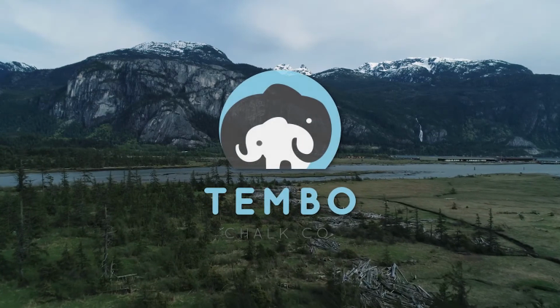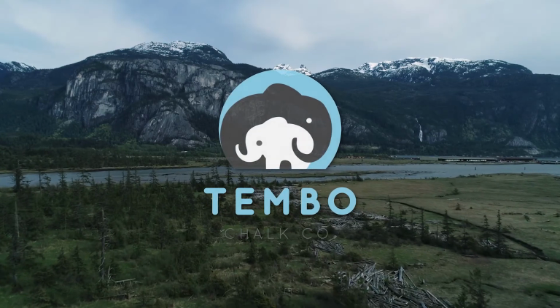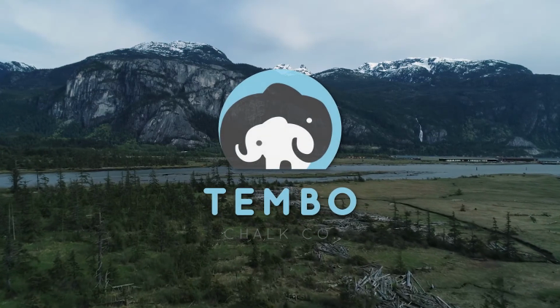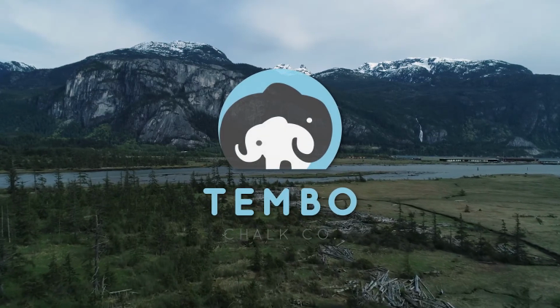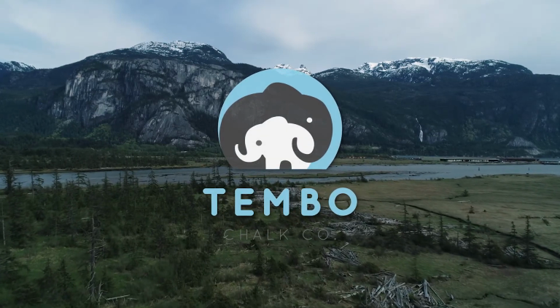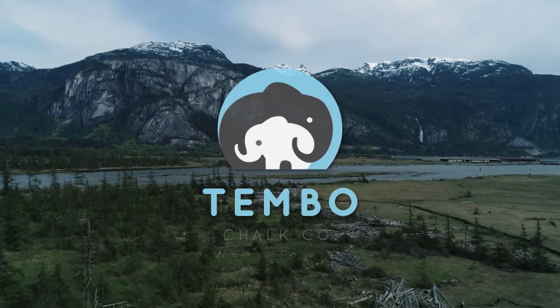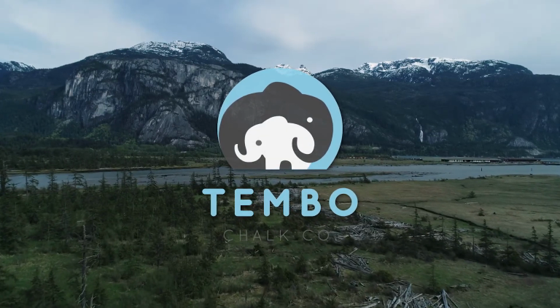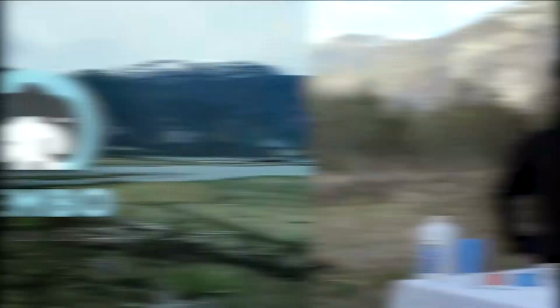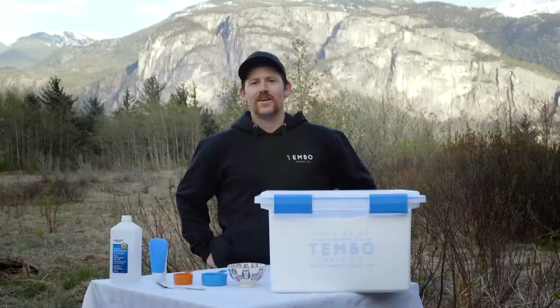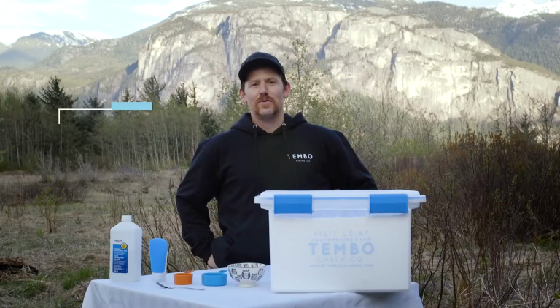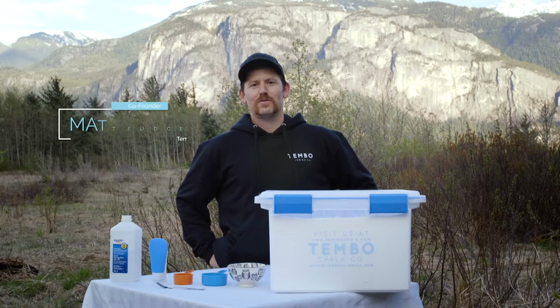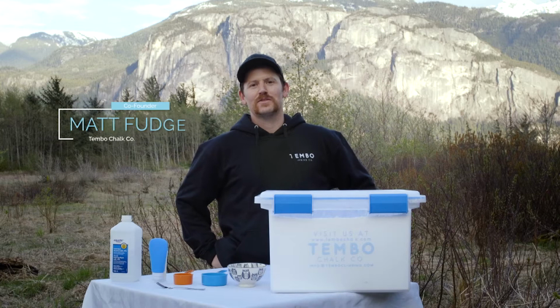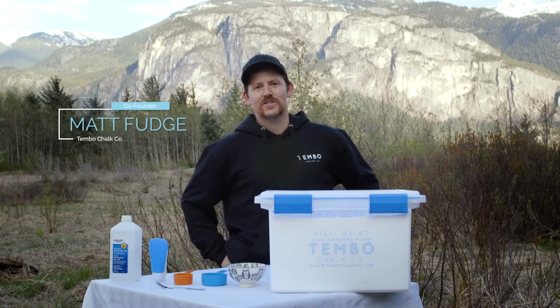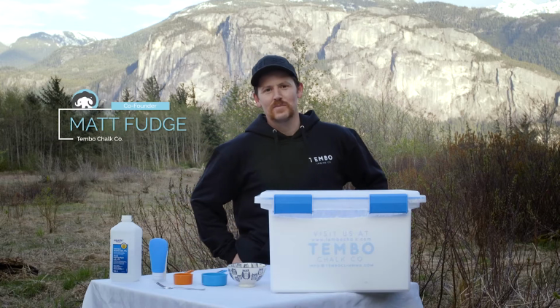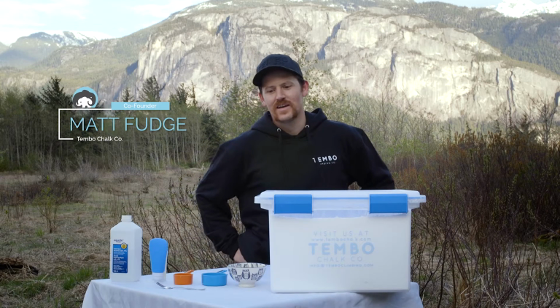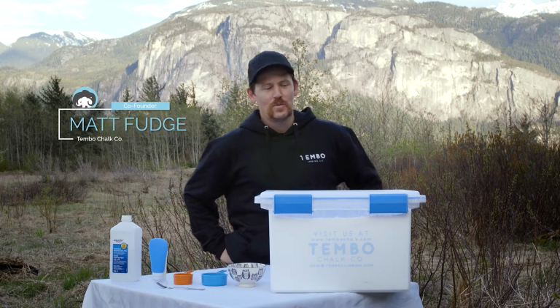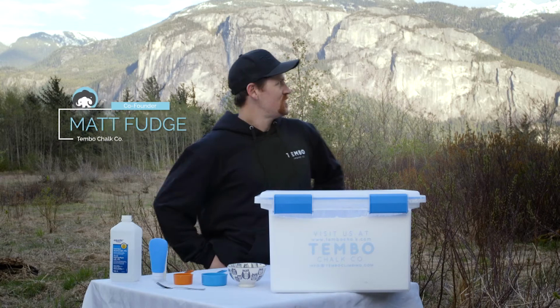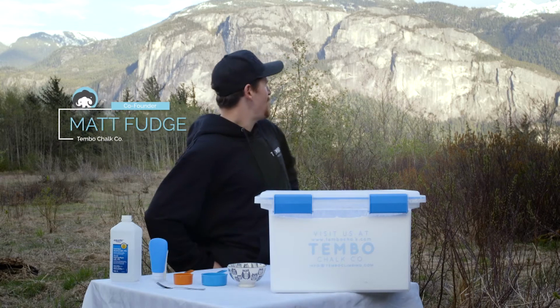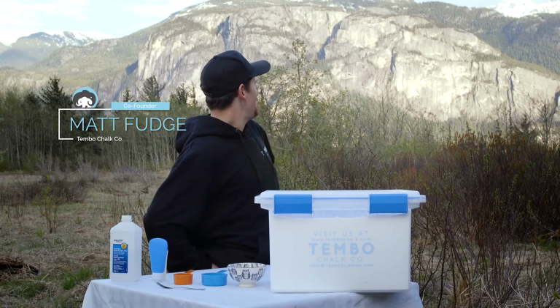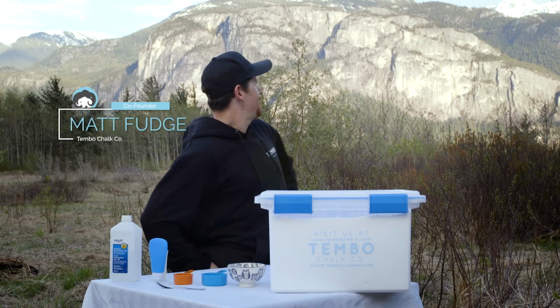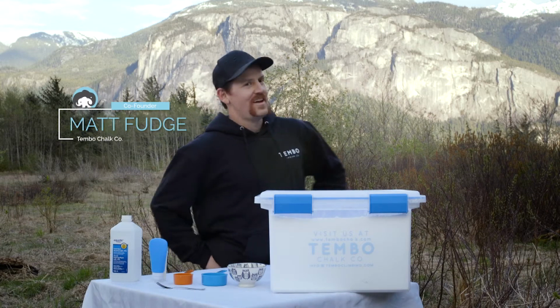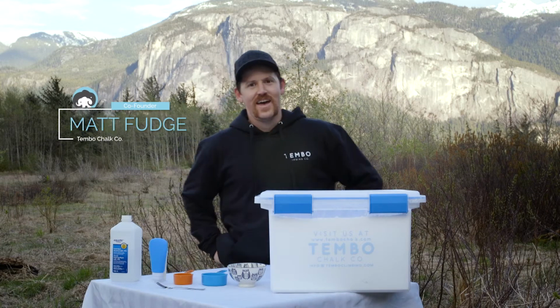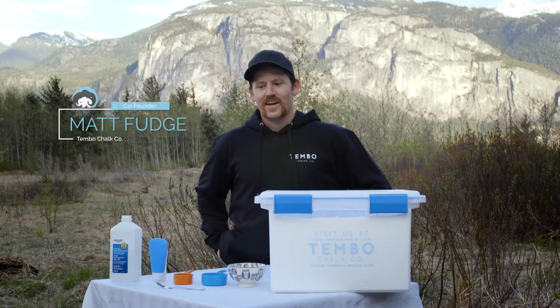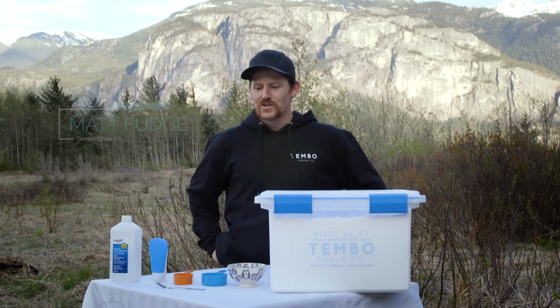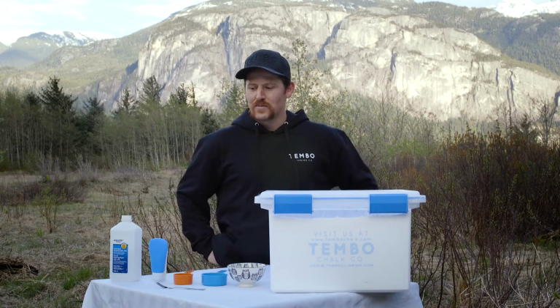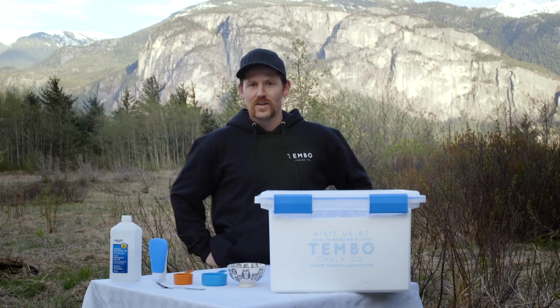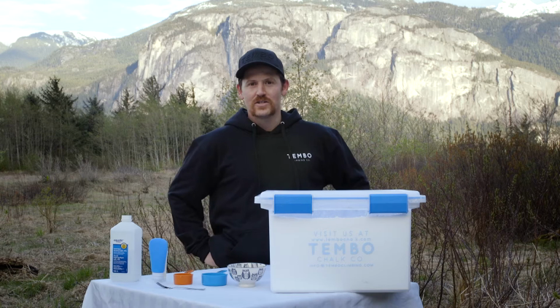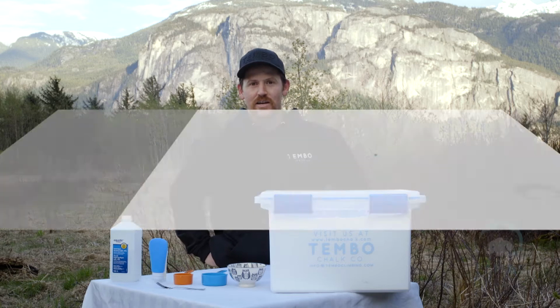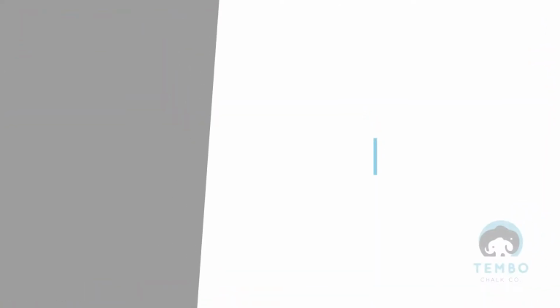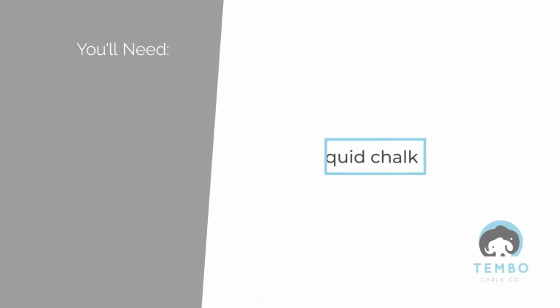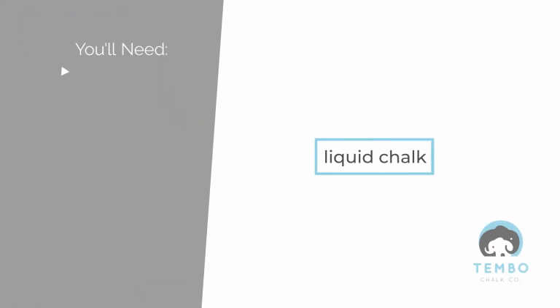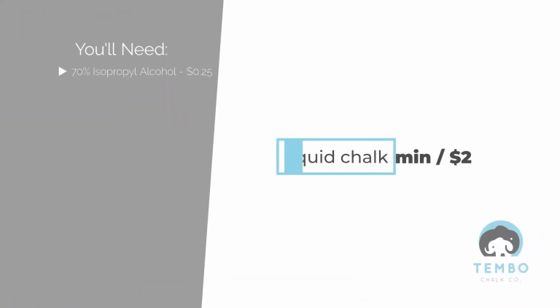Hi, I'm Matt from Tembo Chalk and today we're here in beautiful Squamish, British Columbia with the Chief behind me. I'm going to show you how to make liquid chalk in two minutes for two dollars.